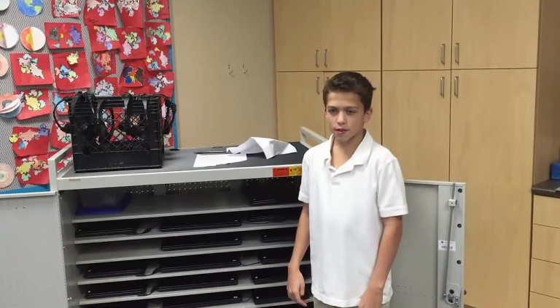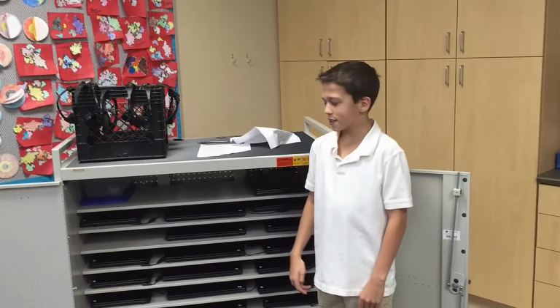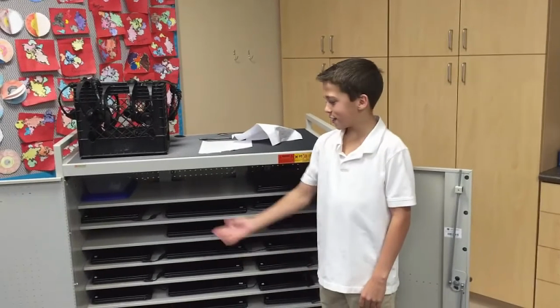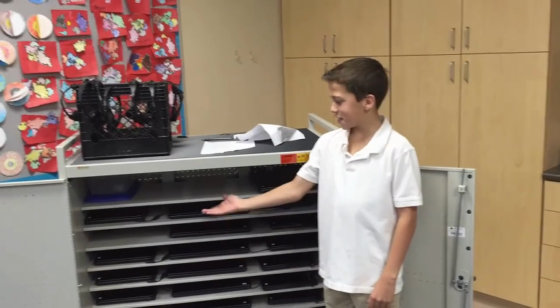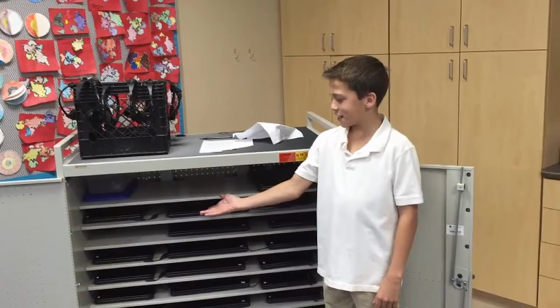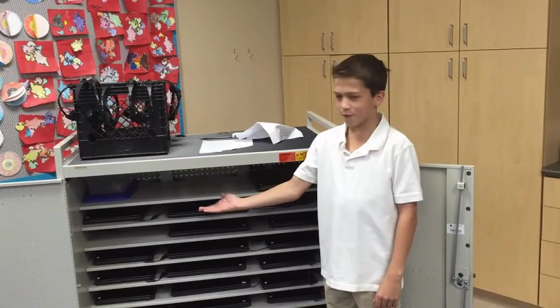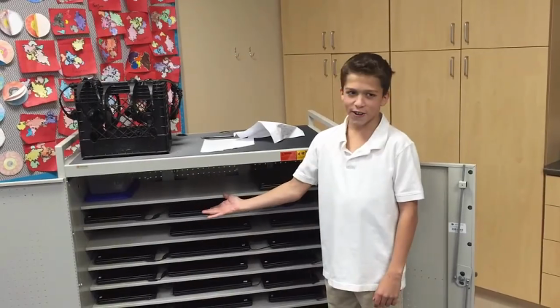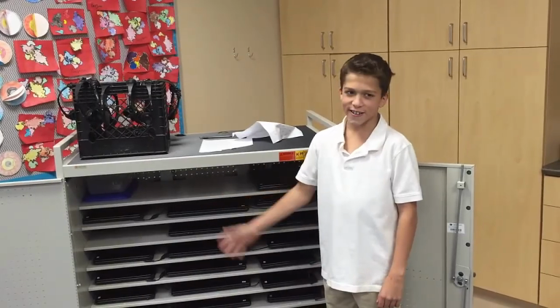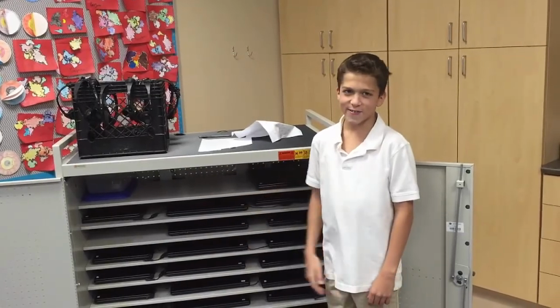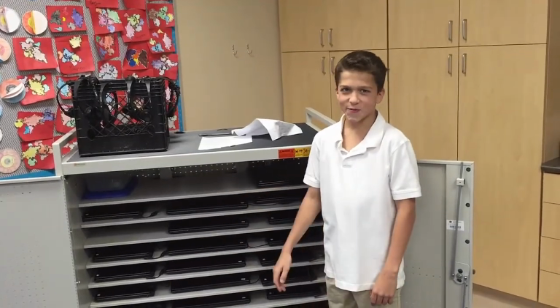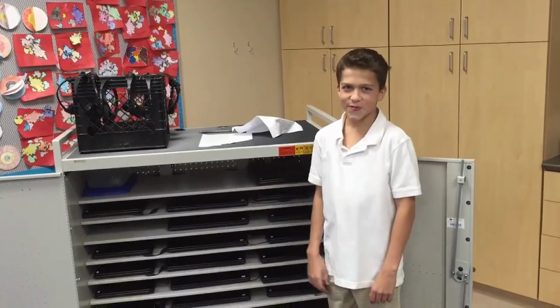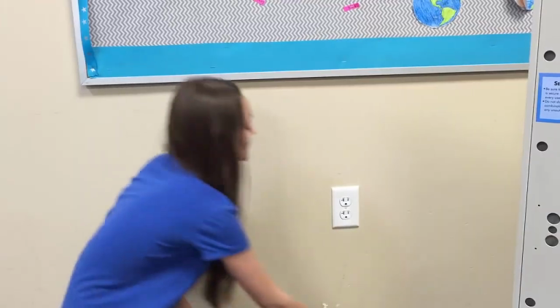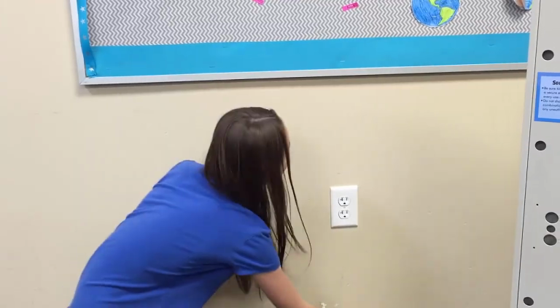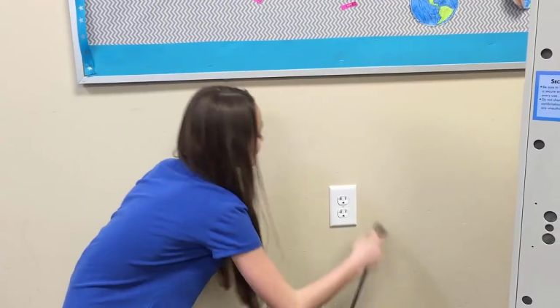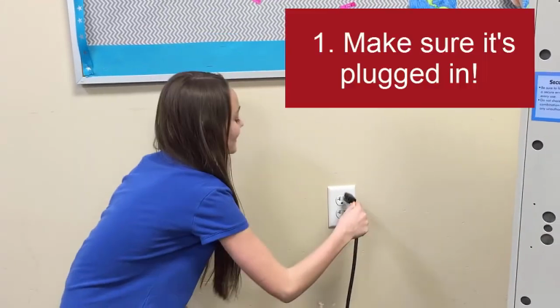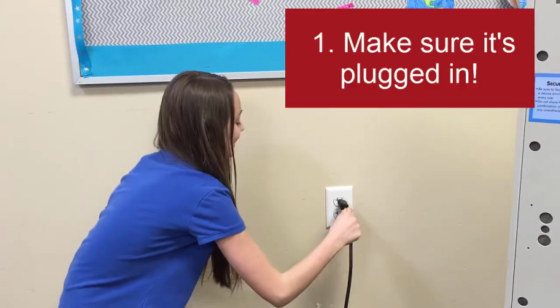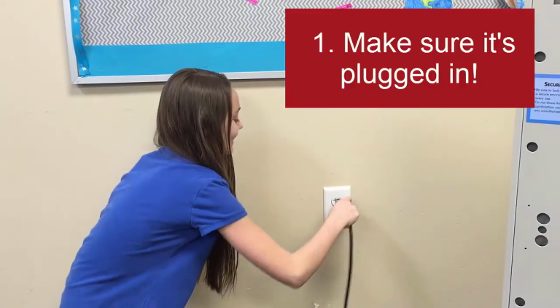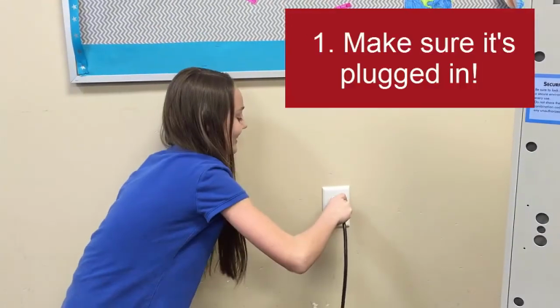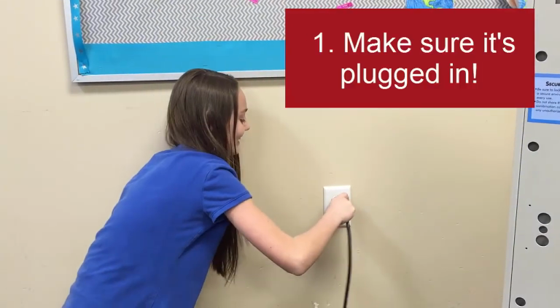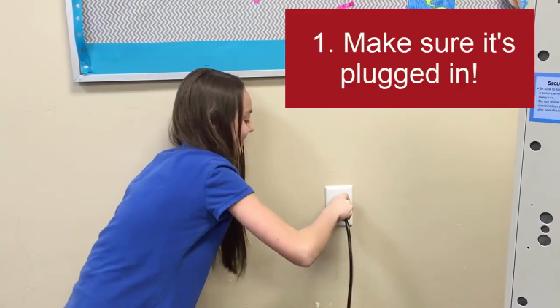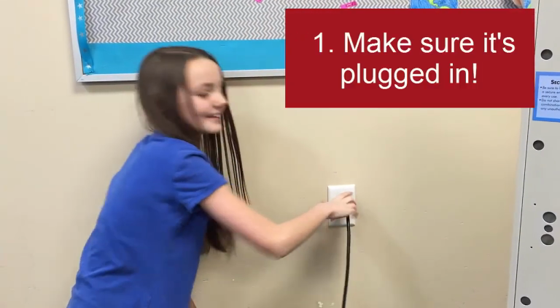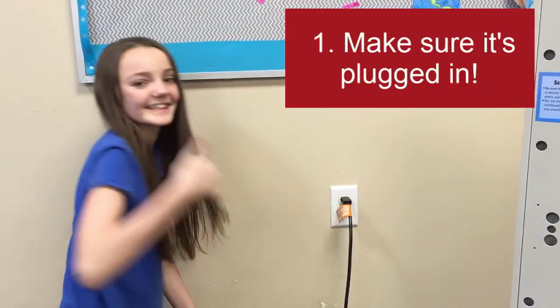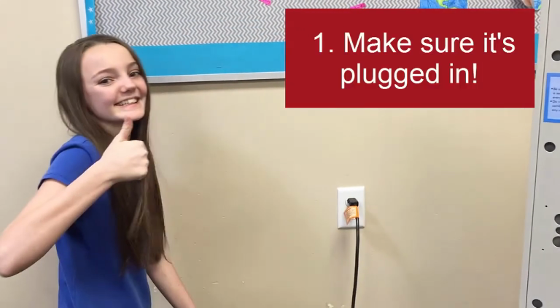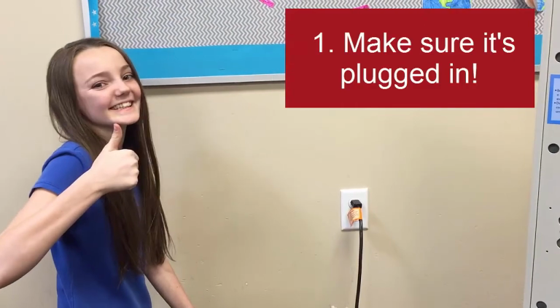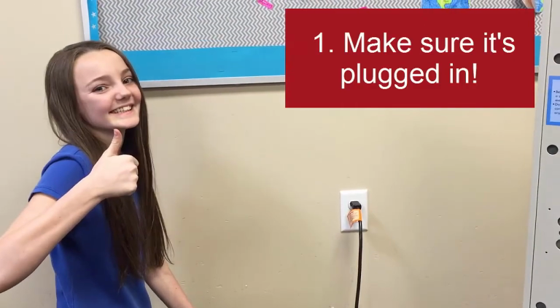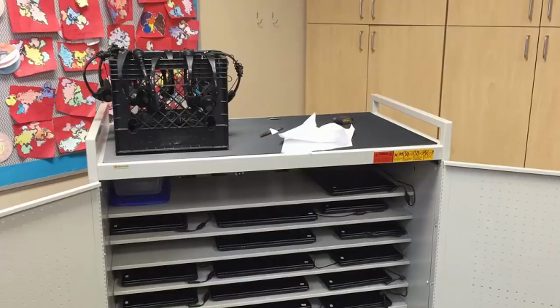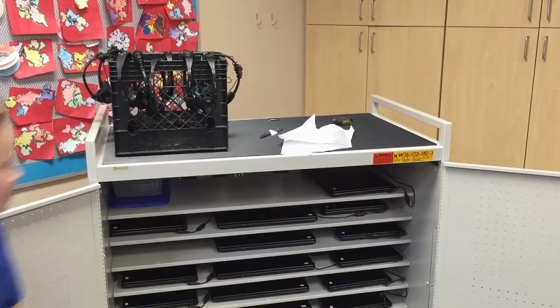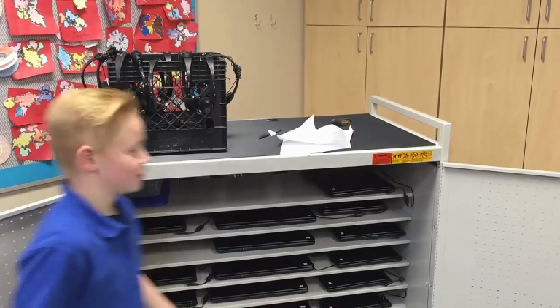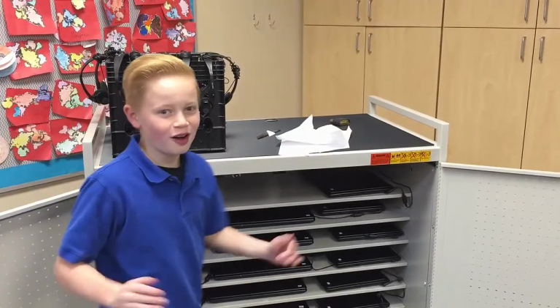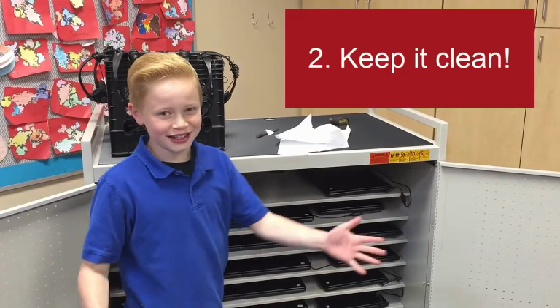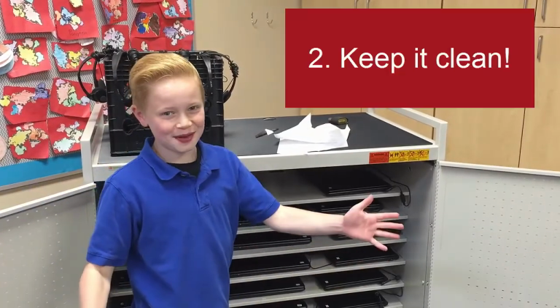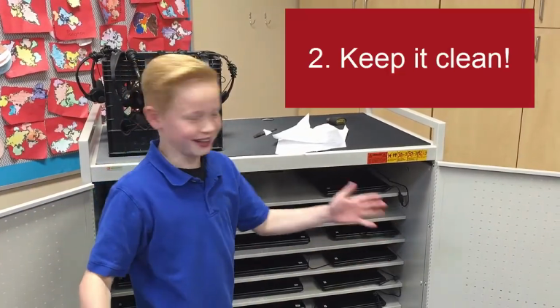This is how you take care of a cord. Always make sure it's plugged in. Always keep it clean!